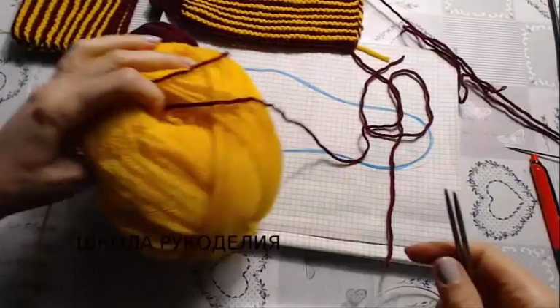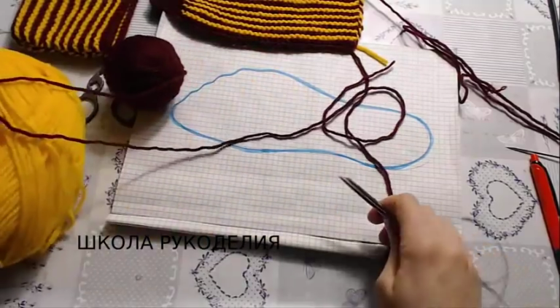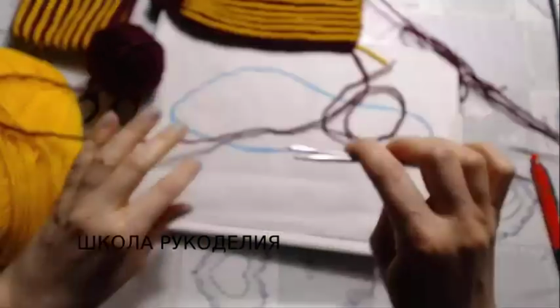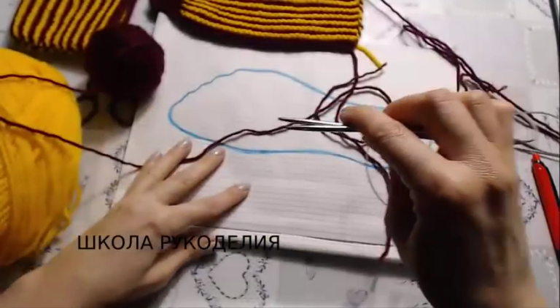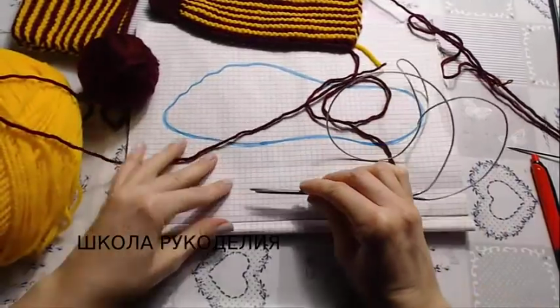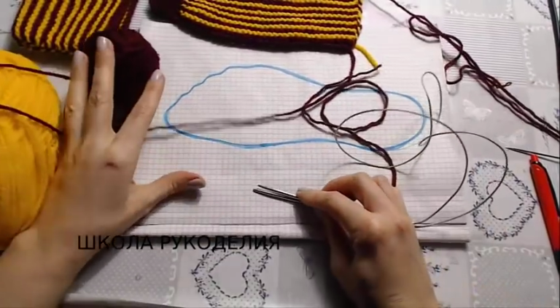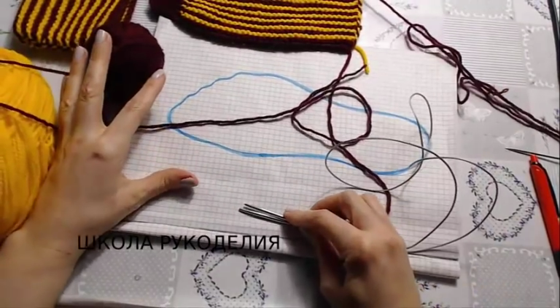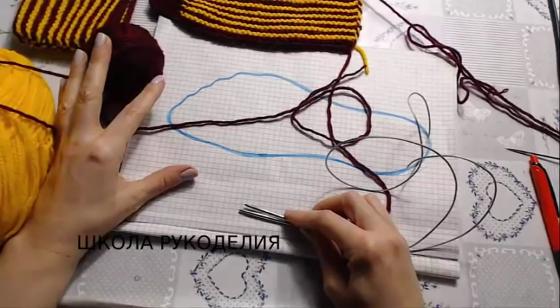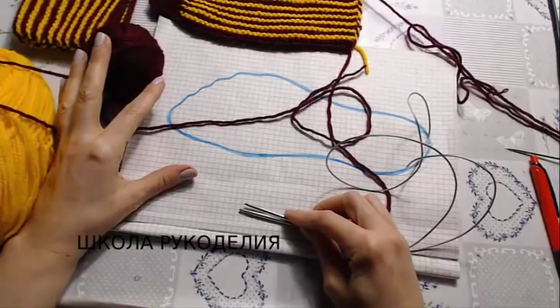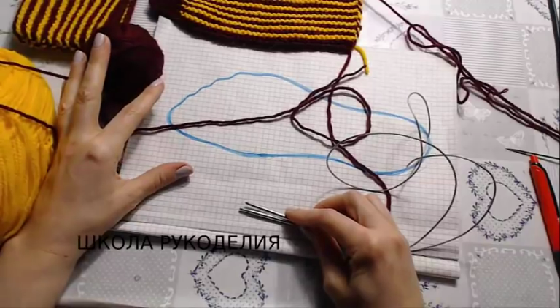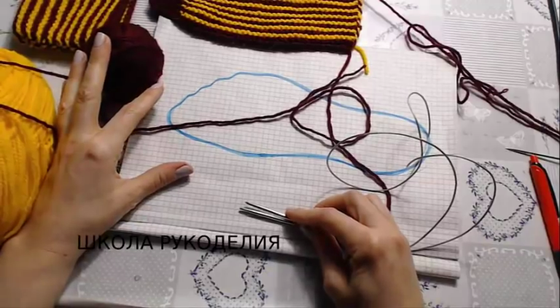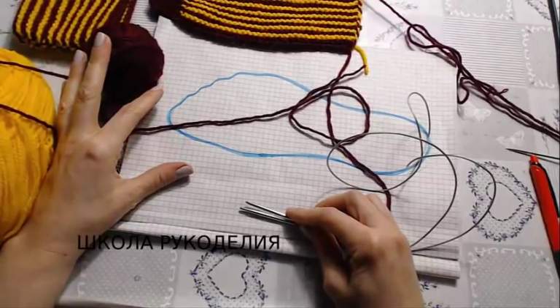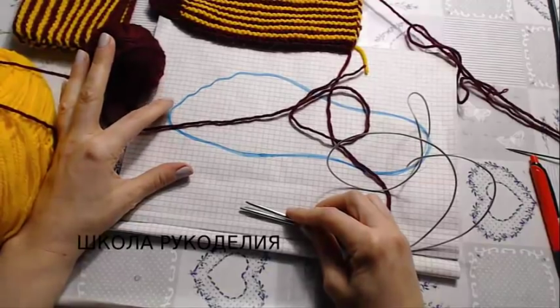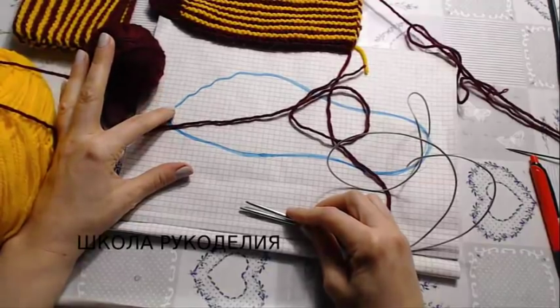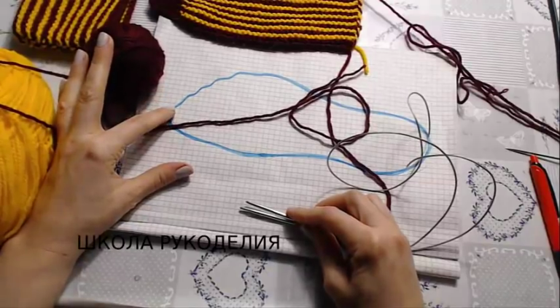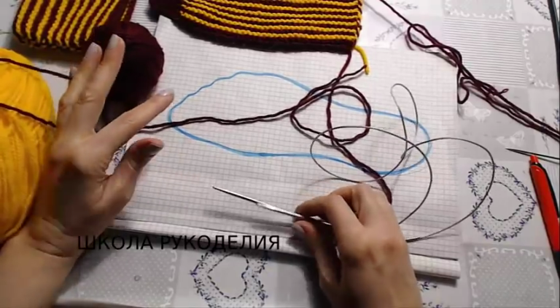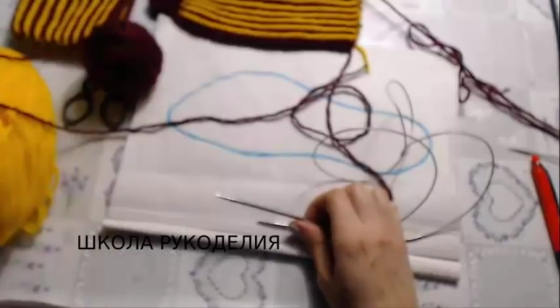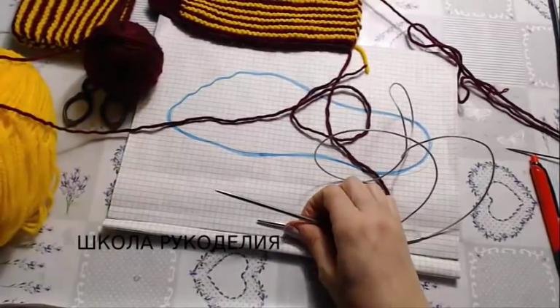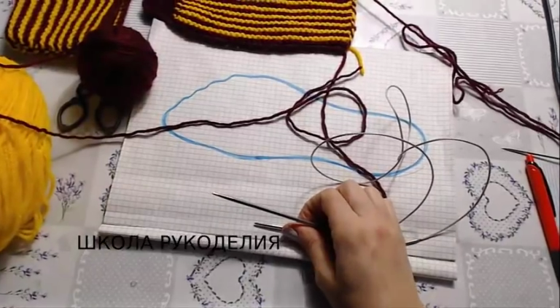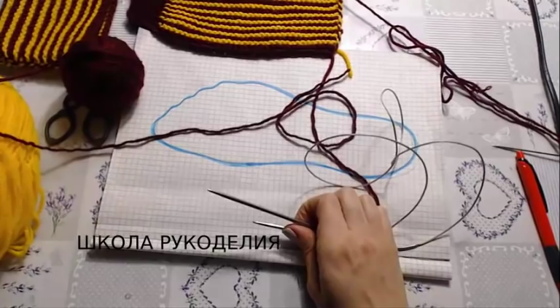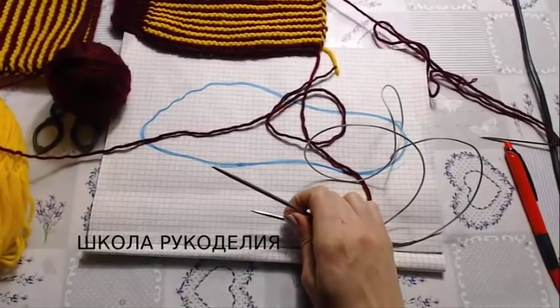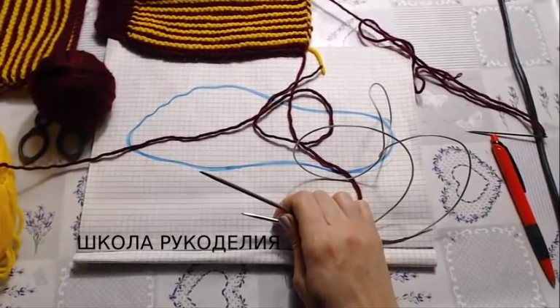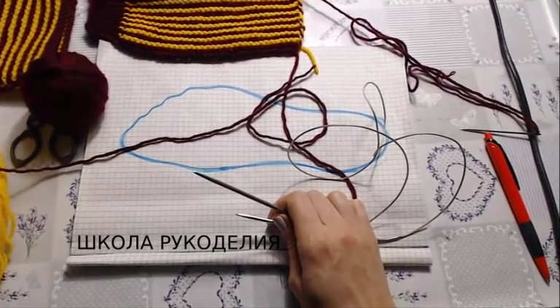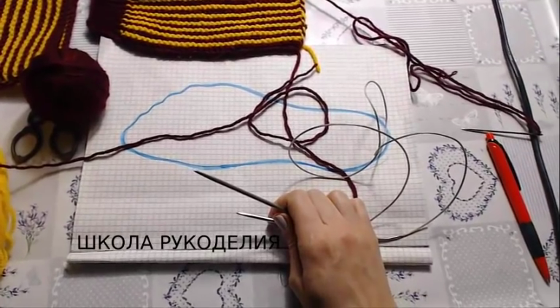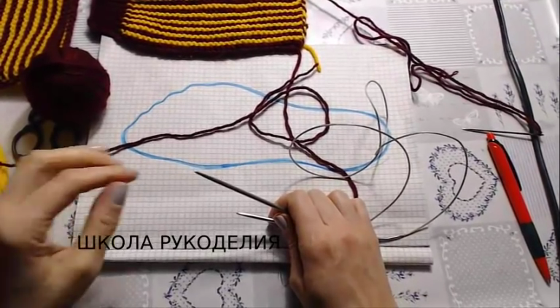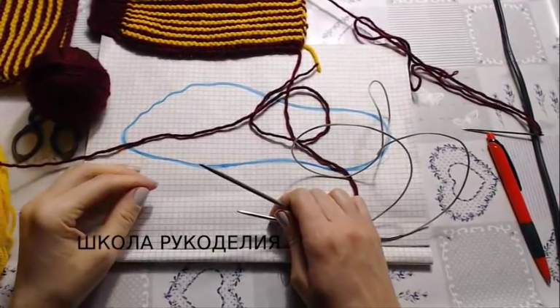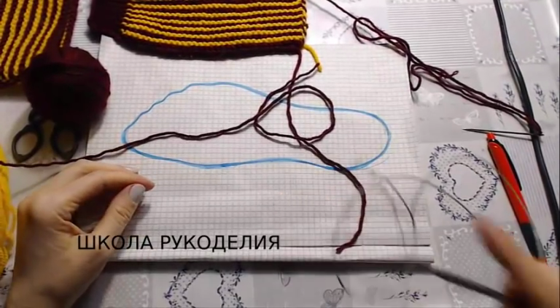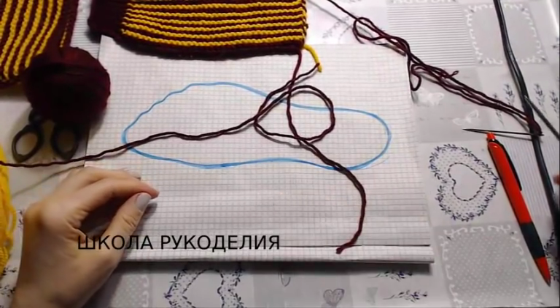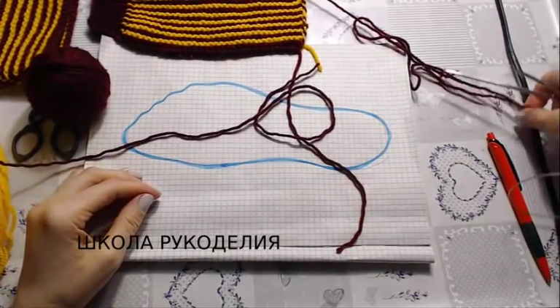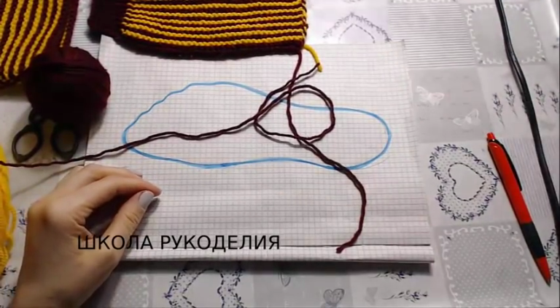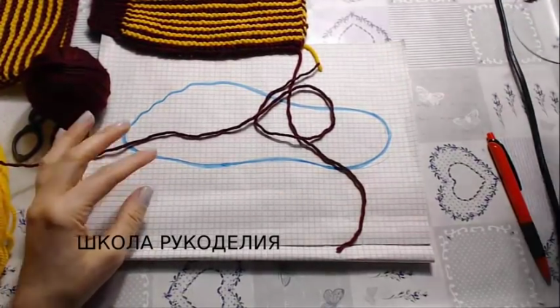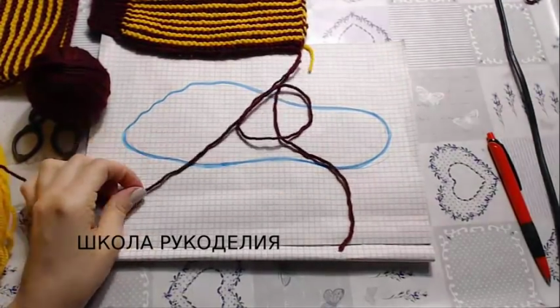Здравствуйте, мои дорогие зрители! С вами школа рукоделия и я Вика. Сегодня очередная серия следочков на моем канале.